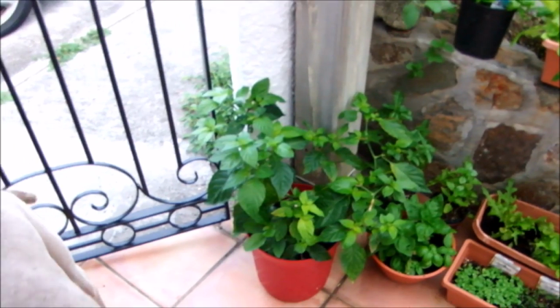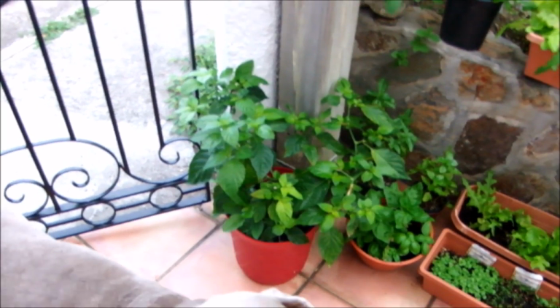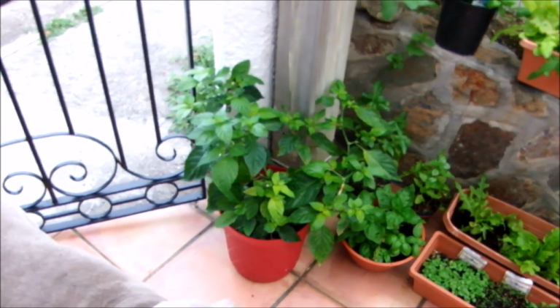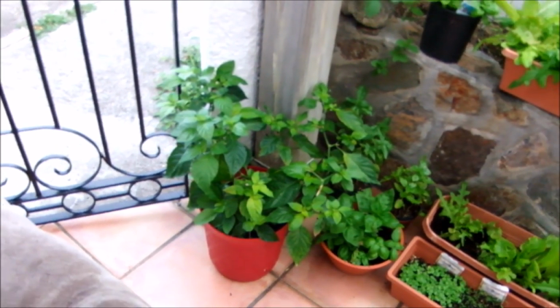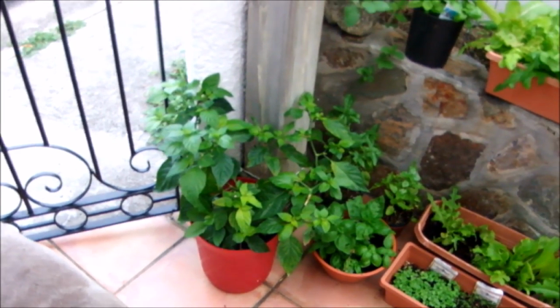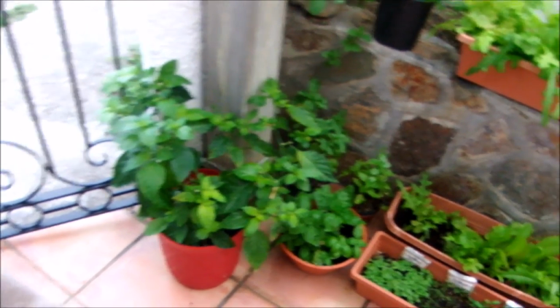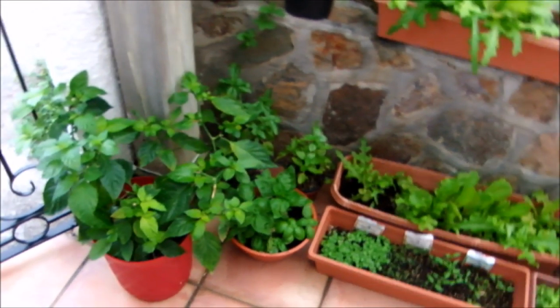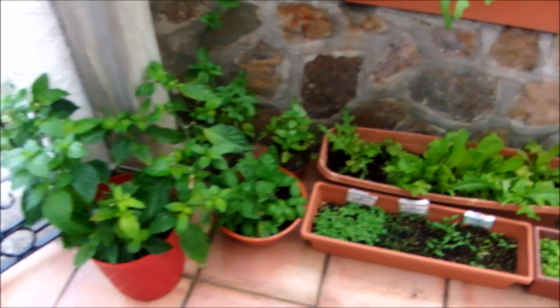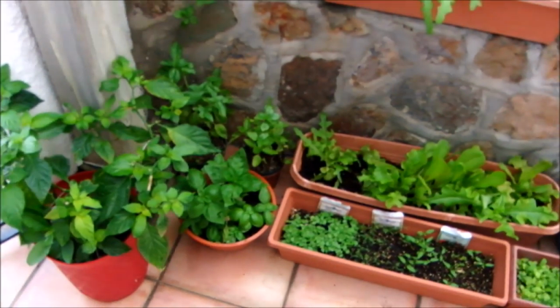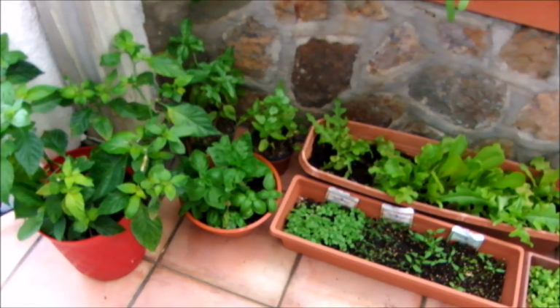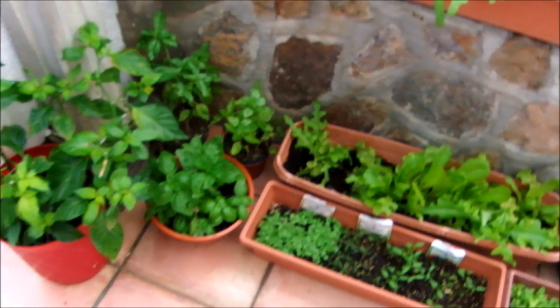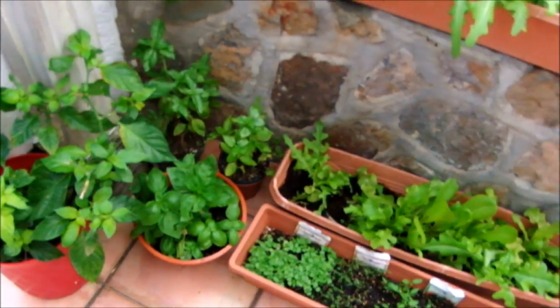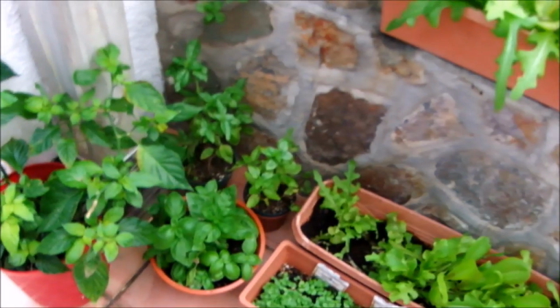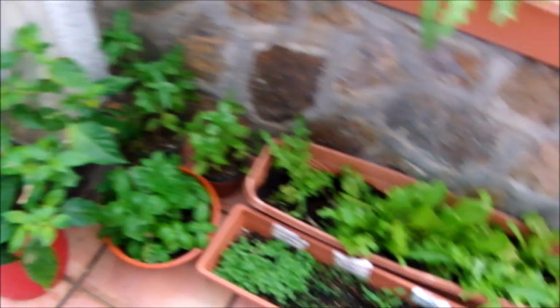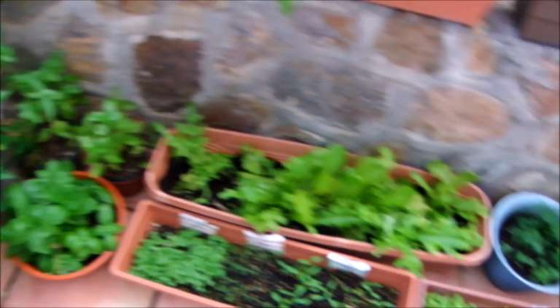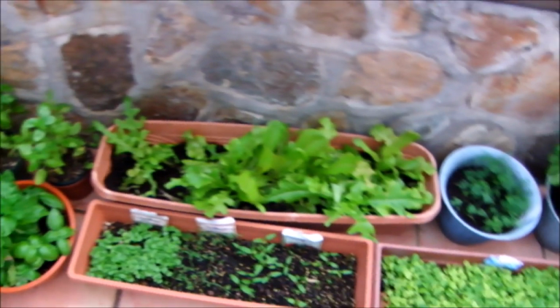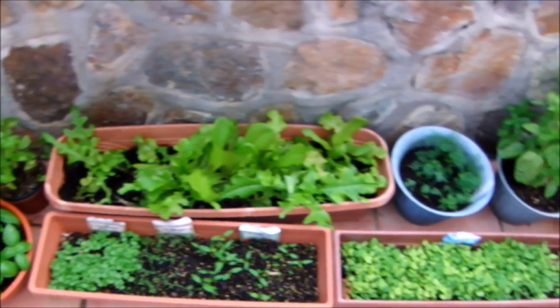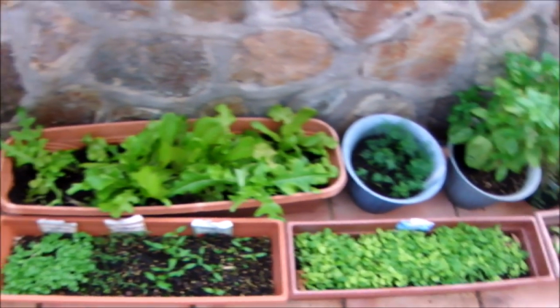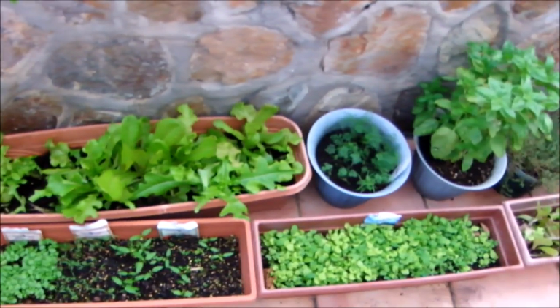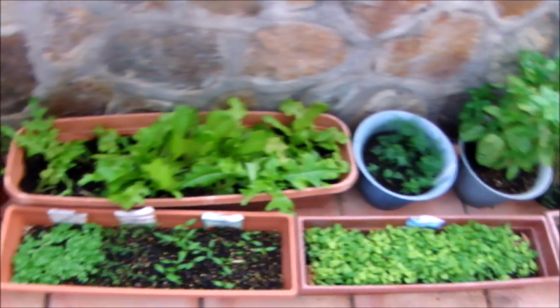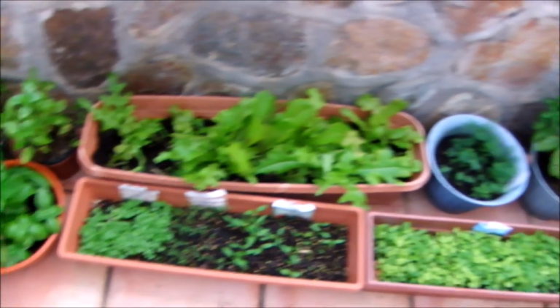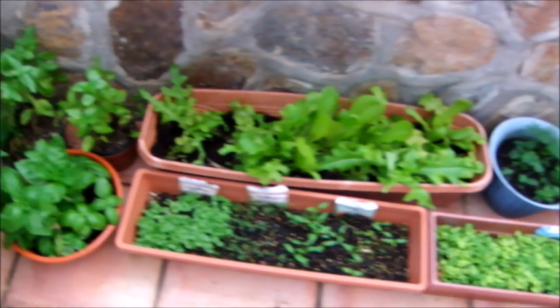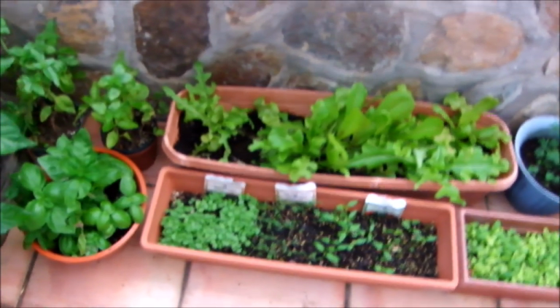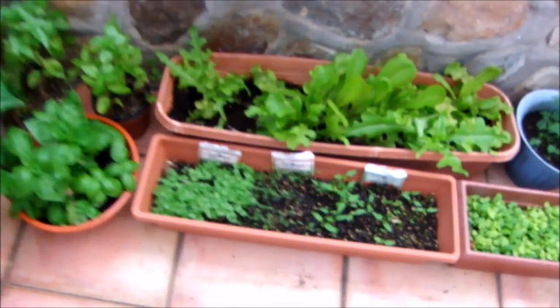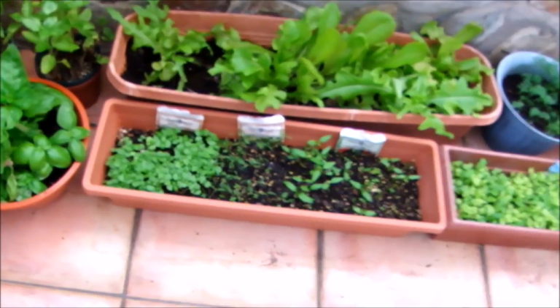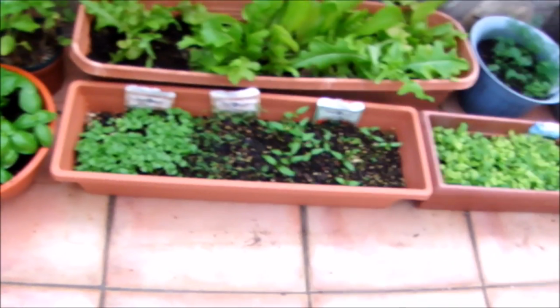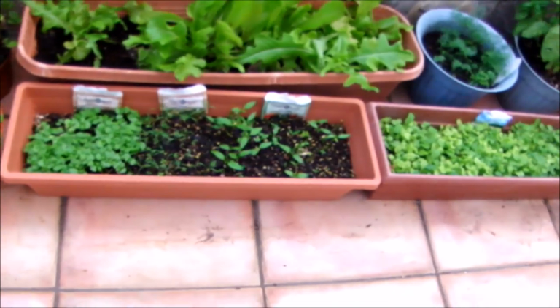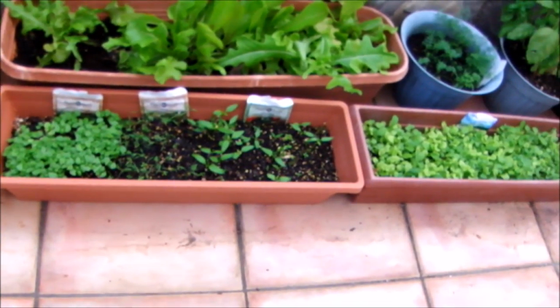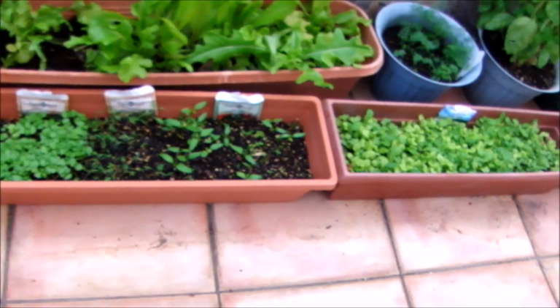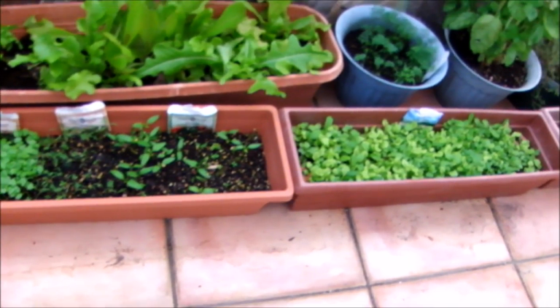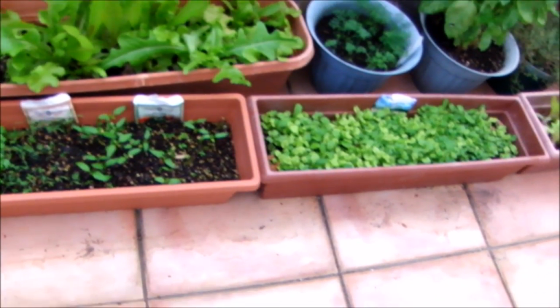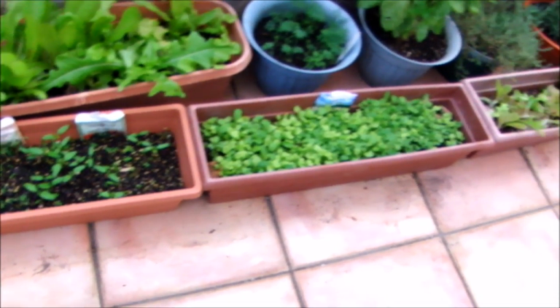Right here we got hot peppers and then some basil. And of course, lettuce — Bibb lettuce. And you can see some more basil coming up, plus some dill, and some other peppers.